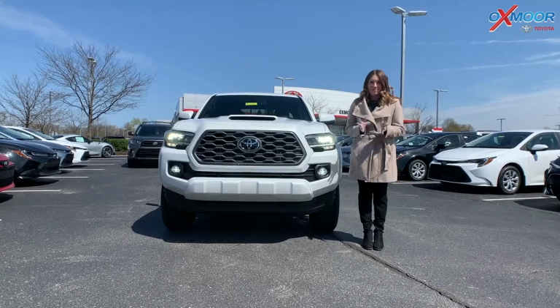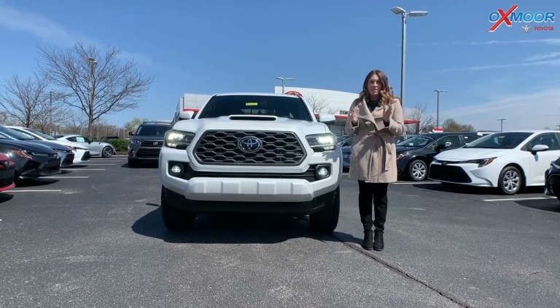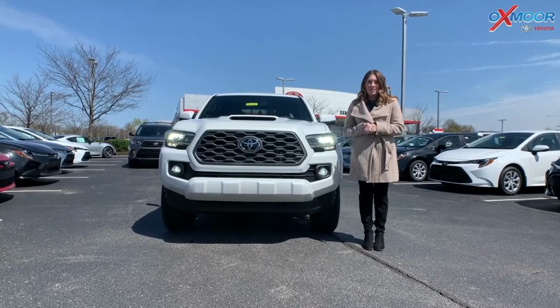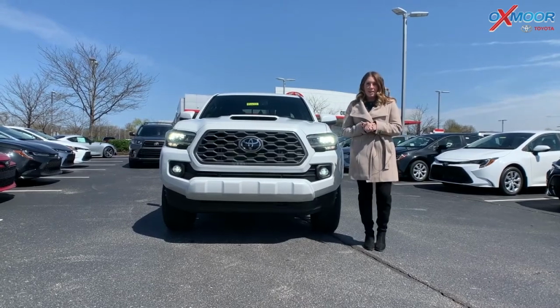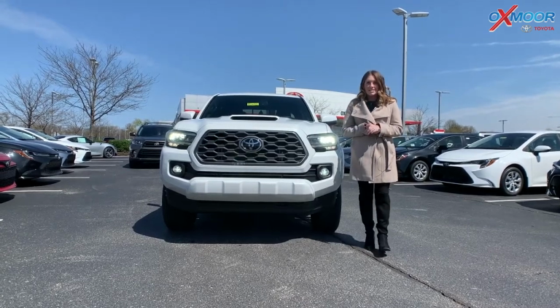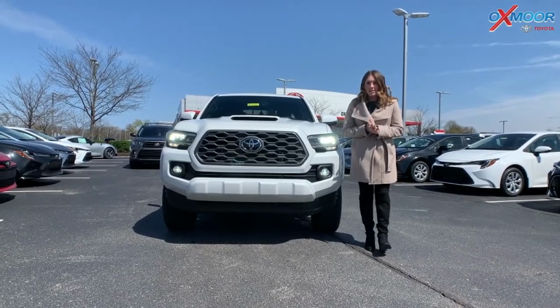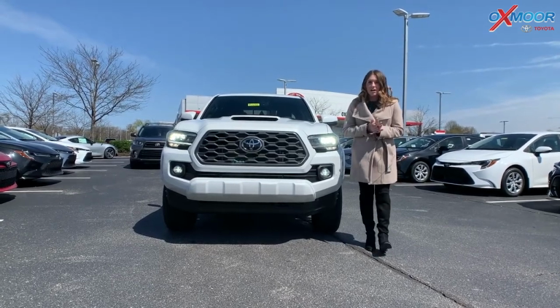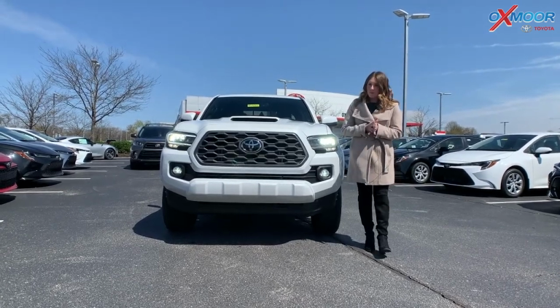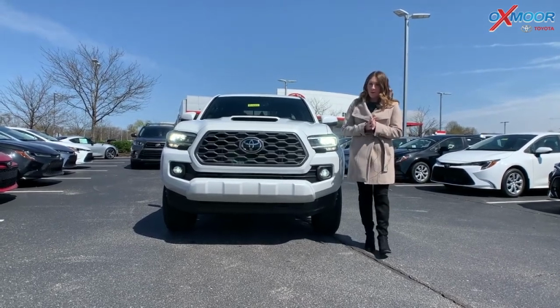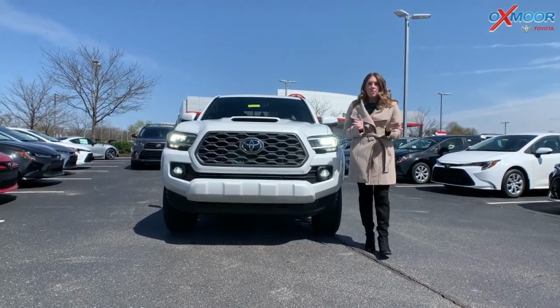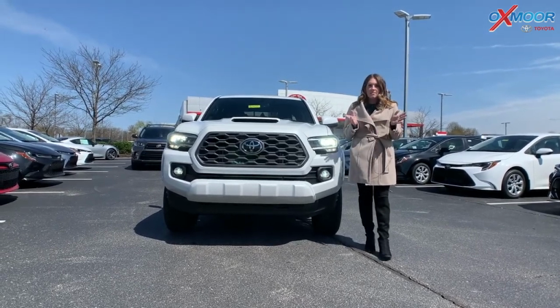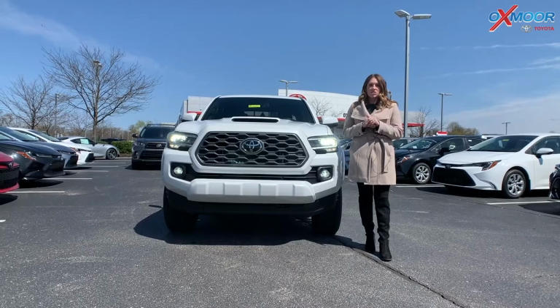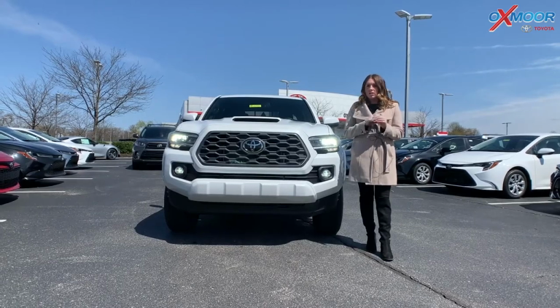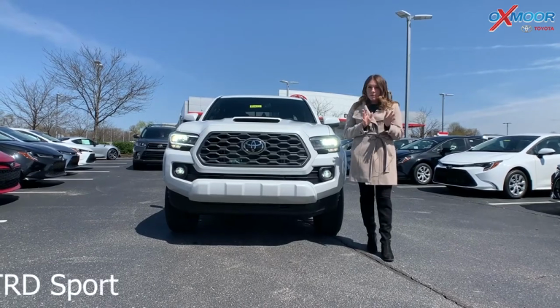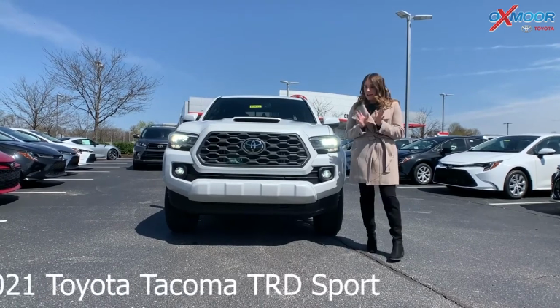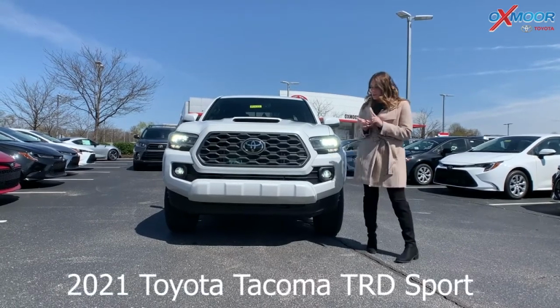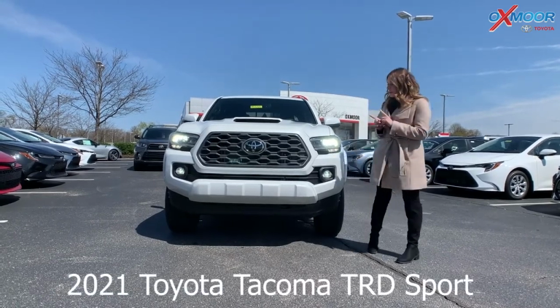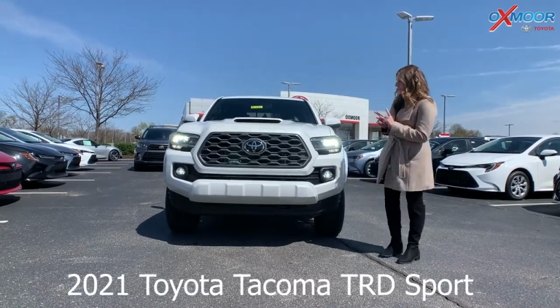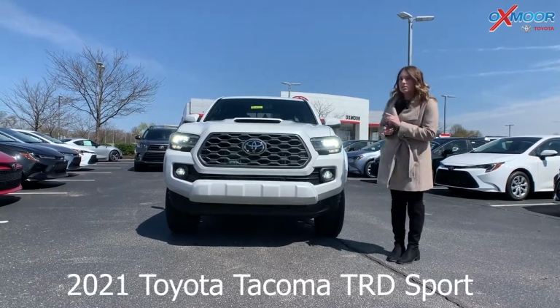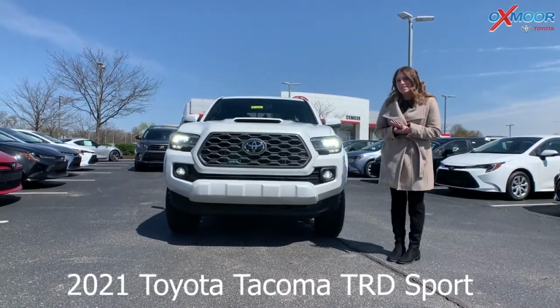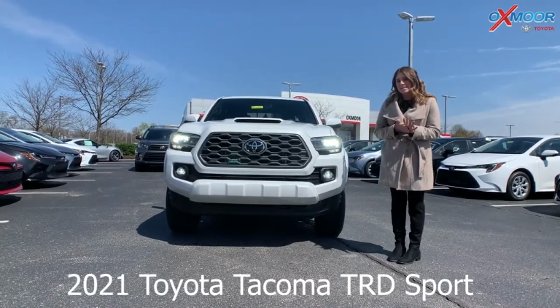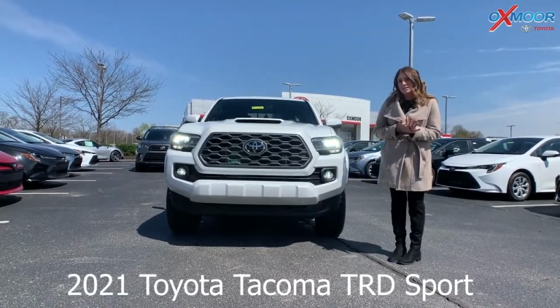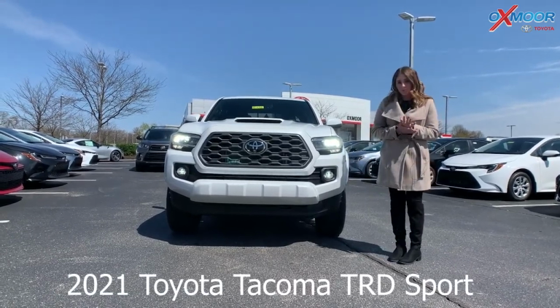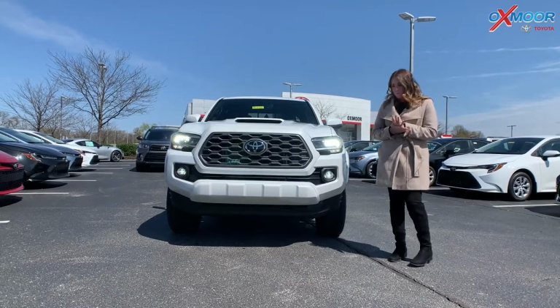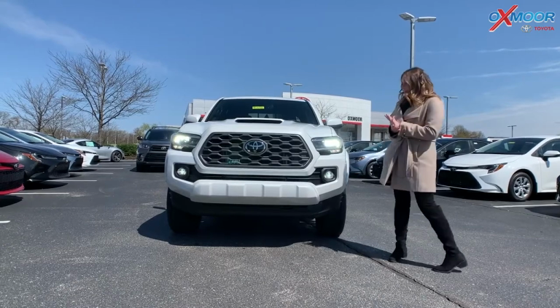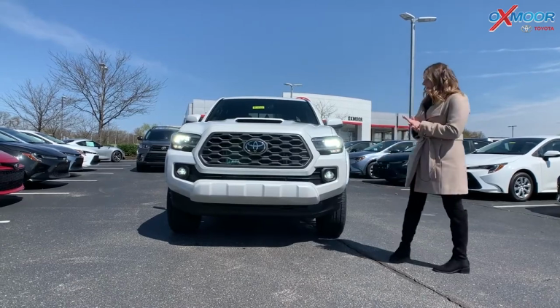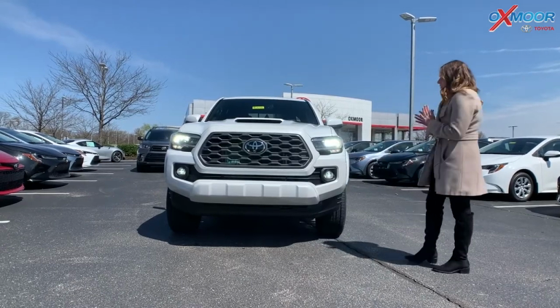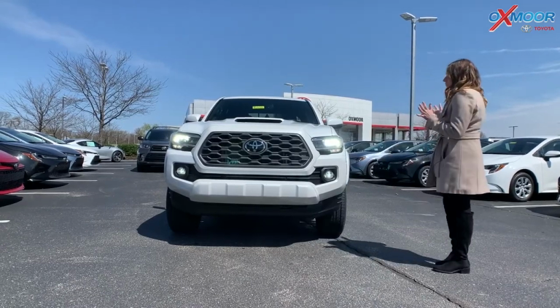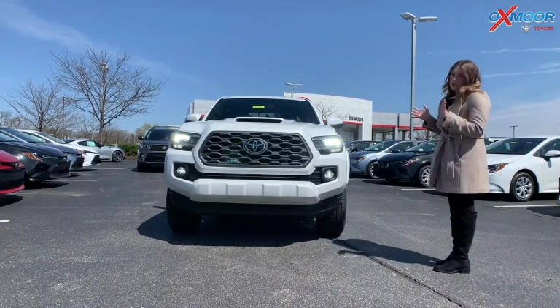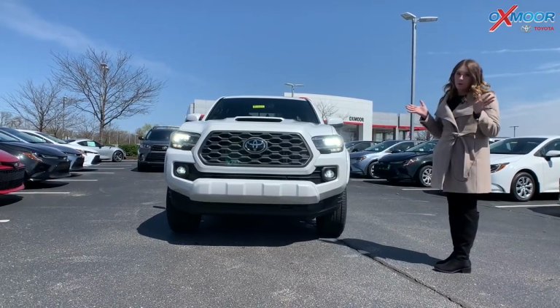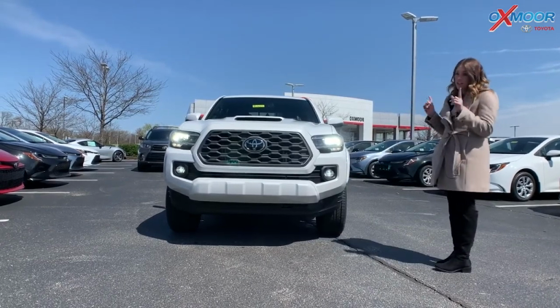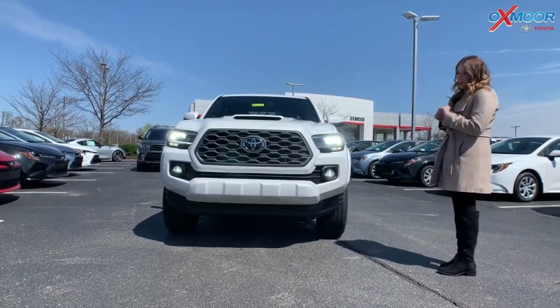Hey everyone, it's Gabrielle, and today I'm here at Oxmoor Toyota. I want to take a minute and talk a little bit about a 2021 Toyota Tacoma. This is a TRD Sport, and it is in the beautiful Blizzard Pearl exterior color.